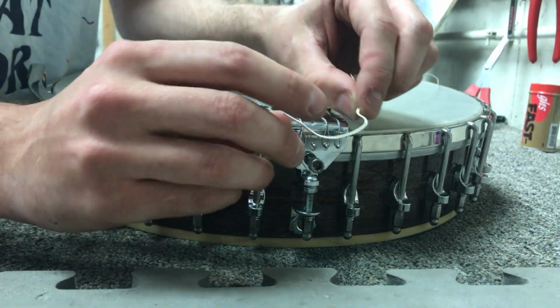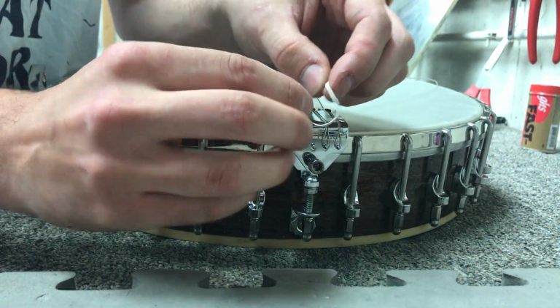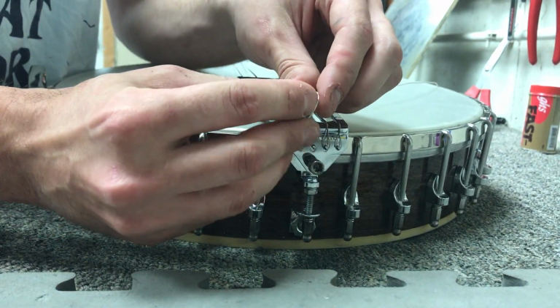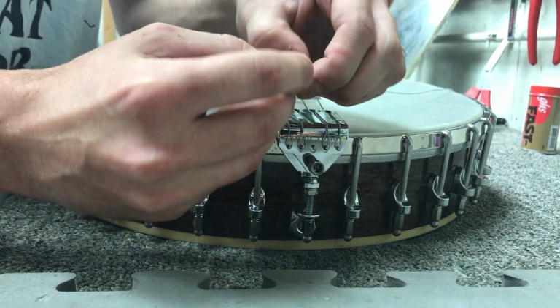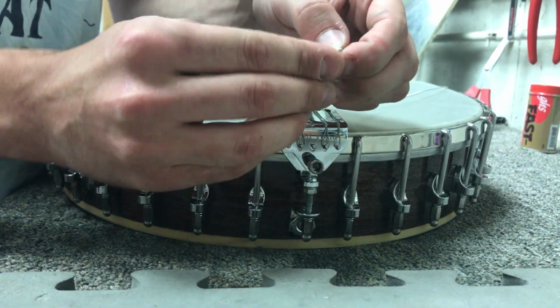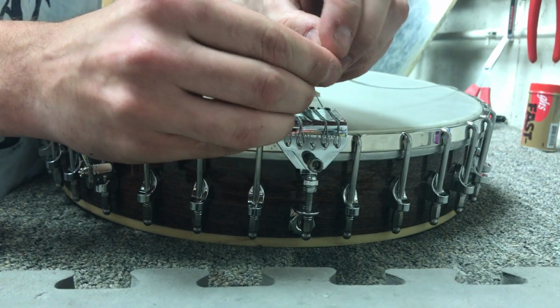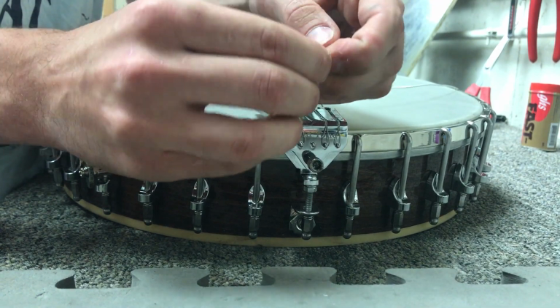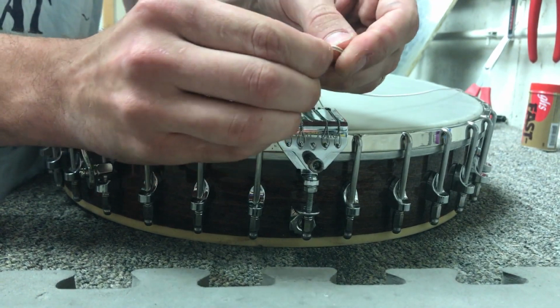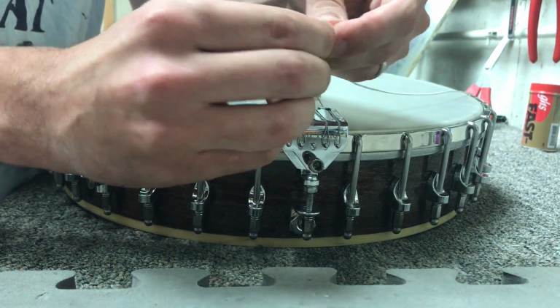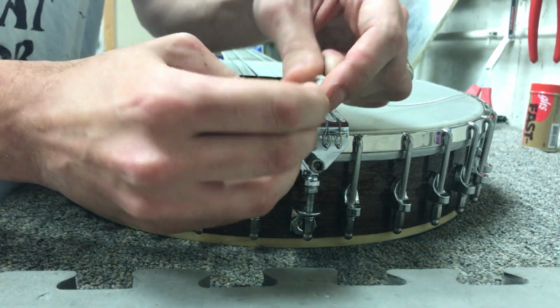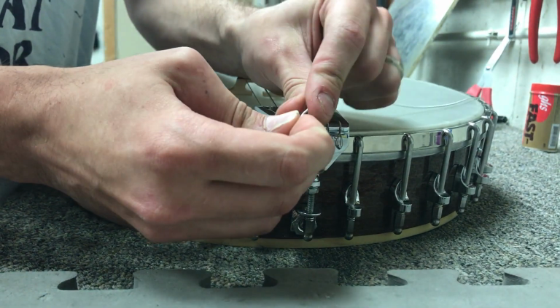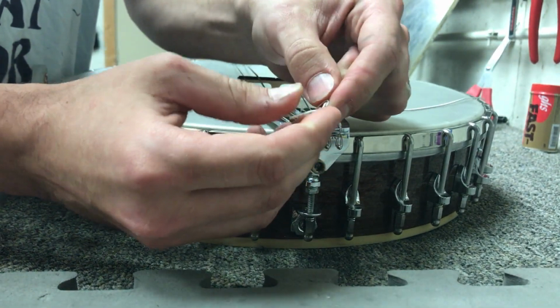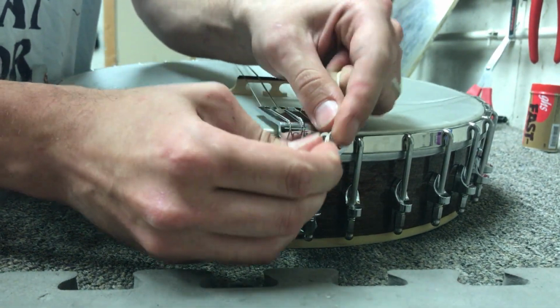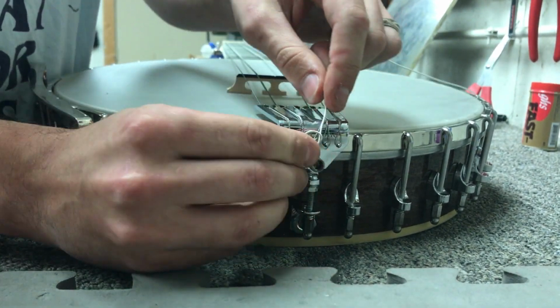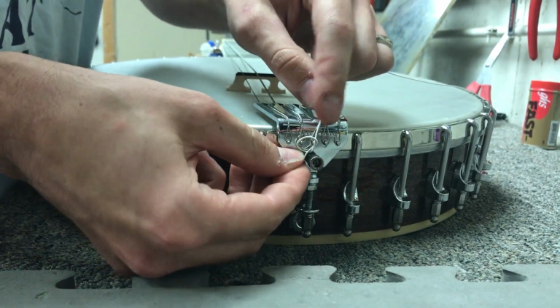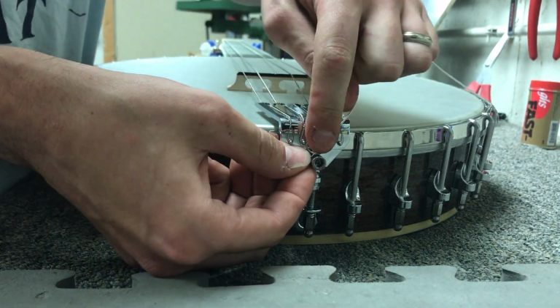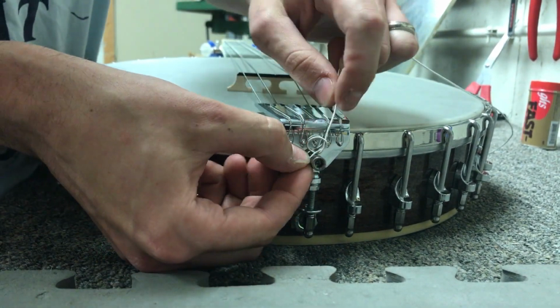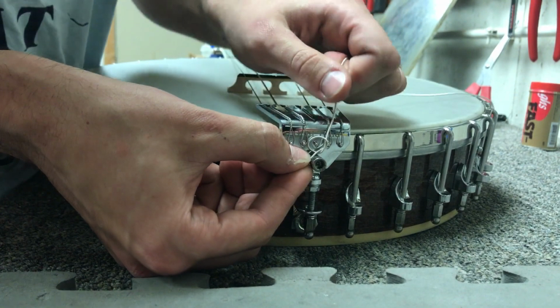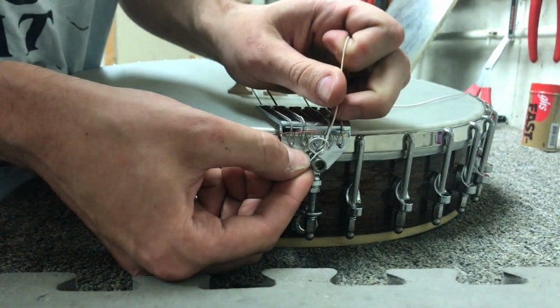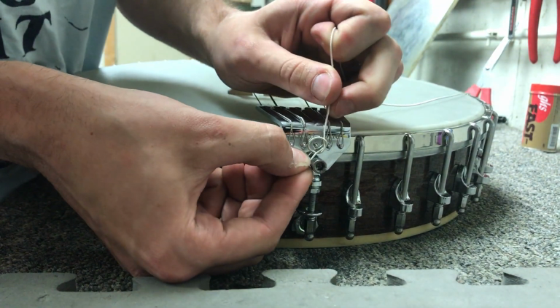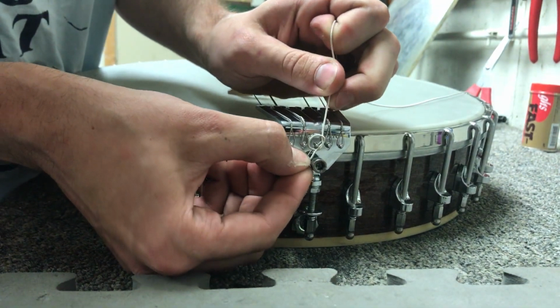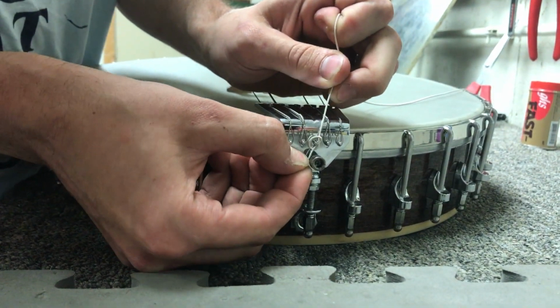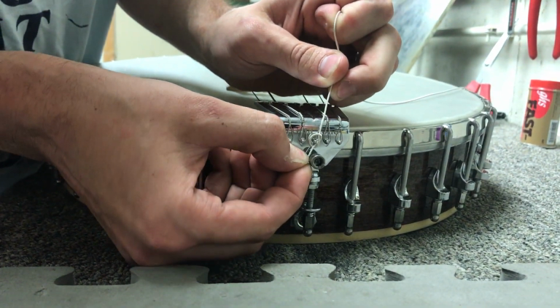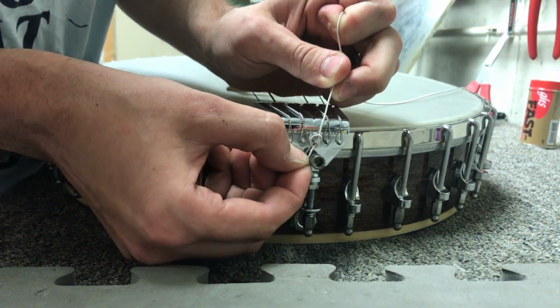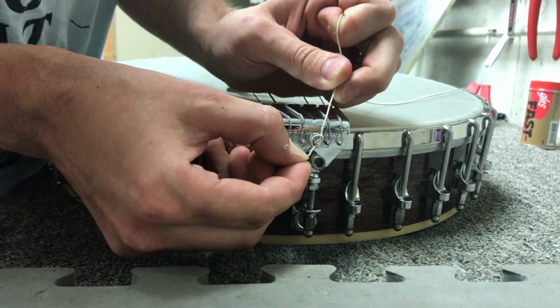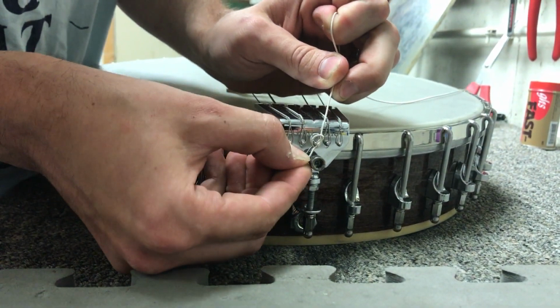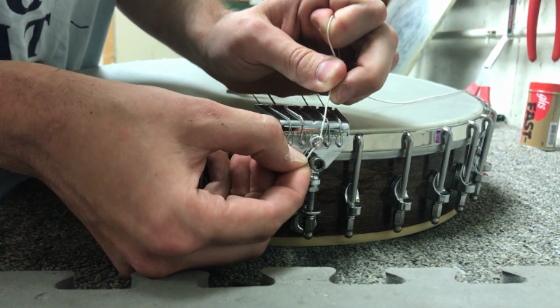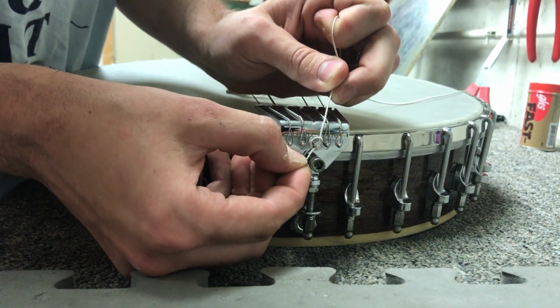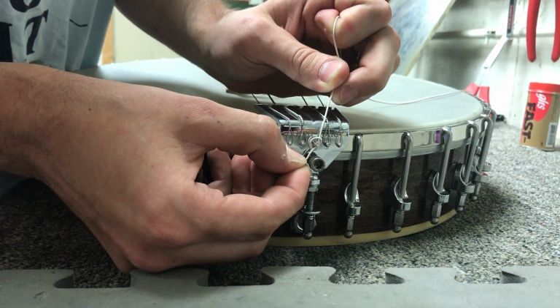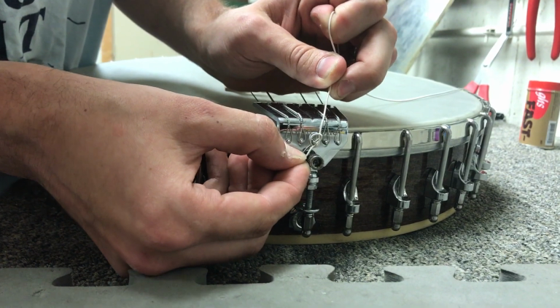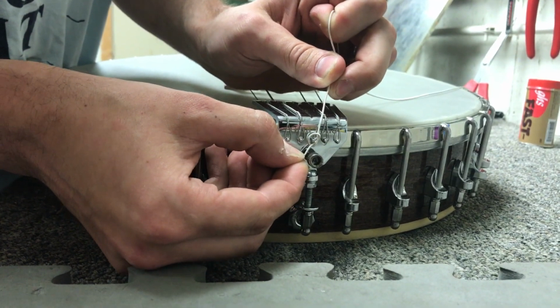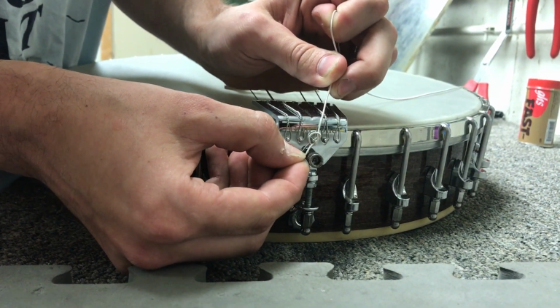The first step is to tie just a standard knot in the string at the end here, and I'll use the pin to kind of size it up — about that size. You don't want it too loose, but not too tight either.